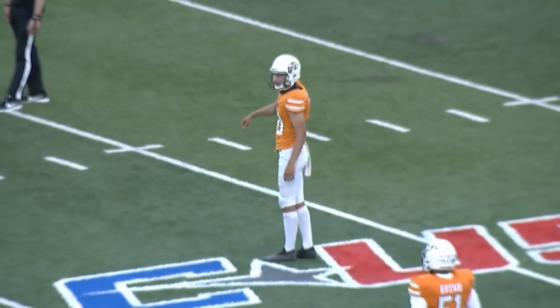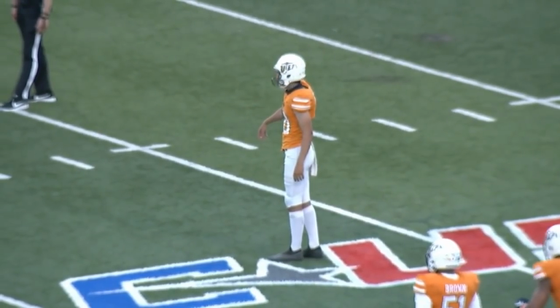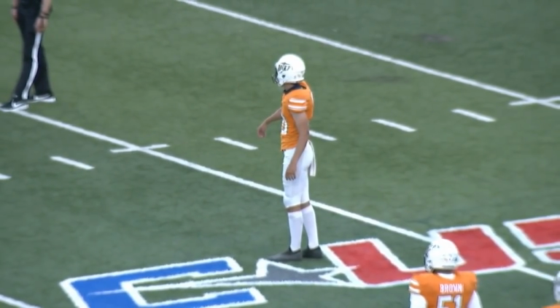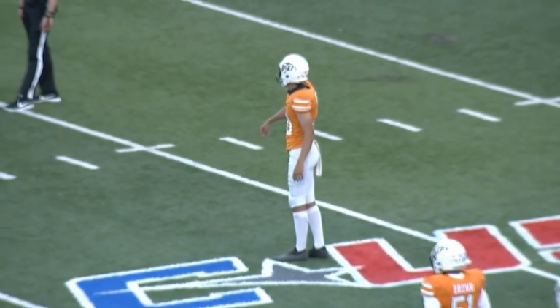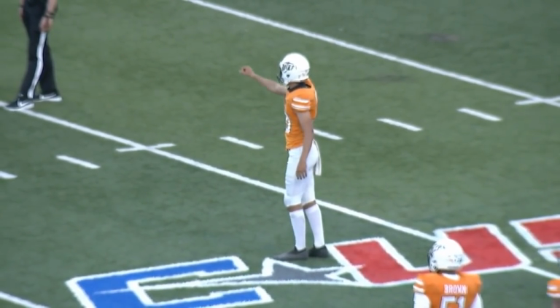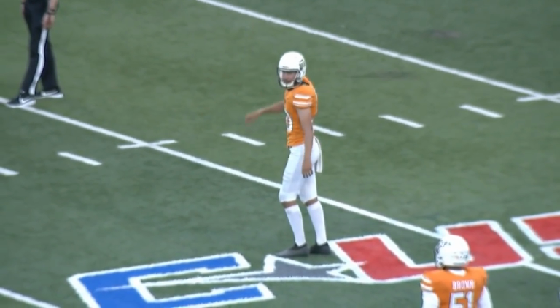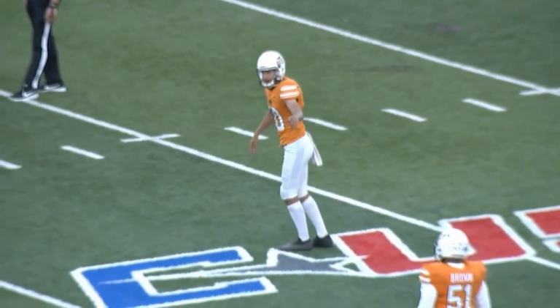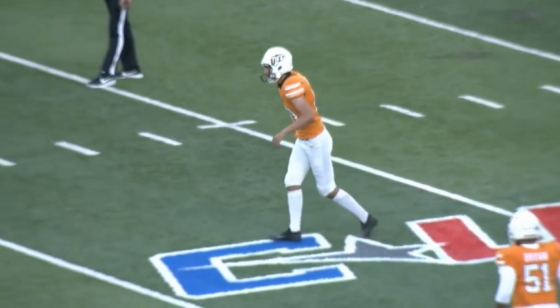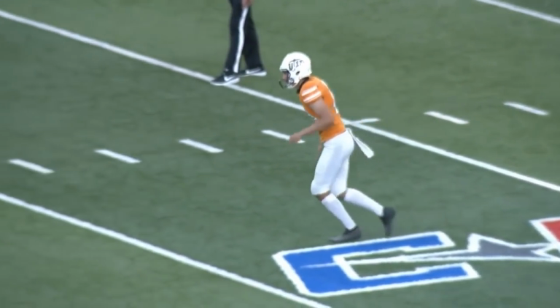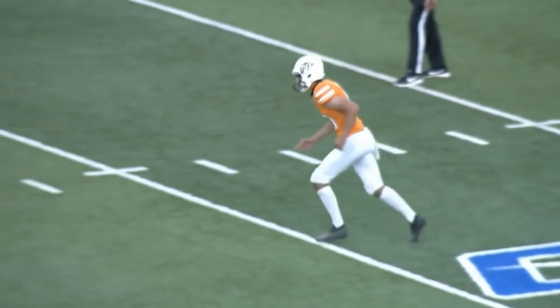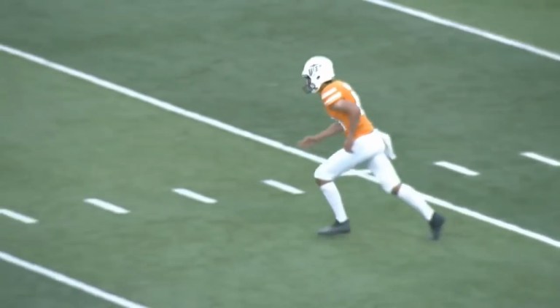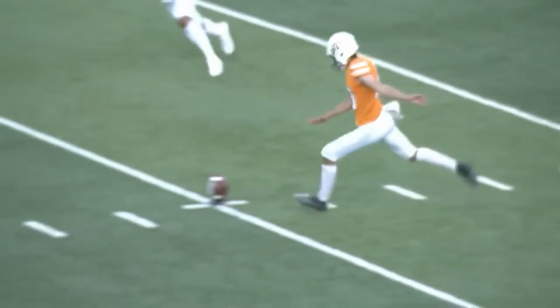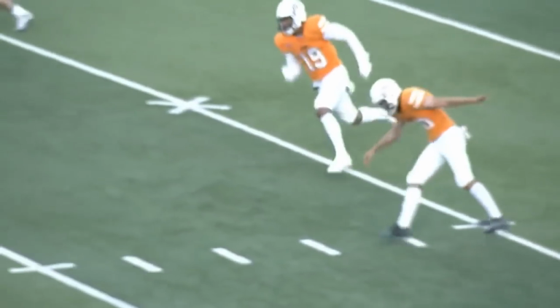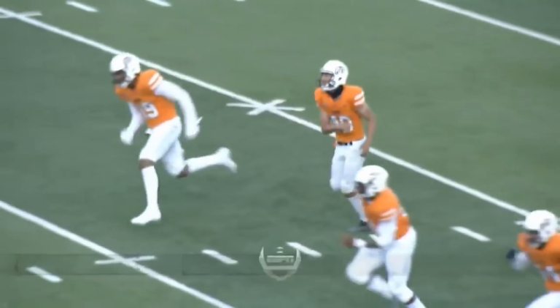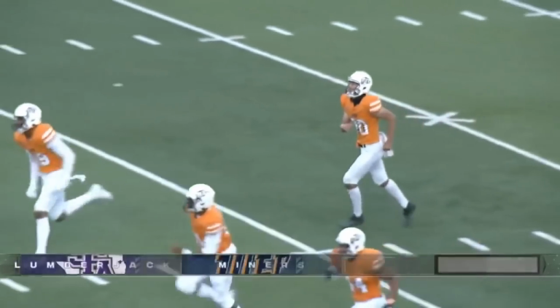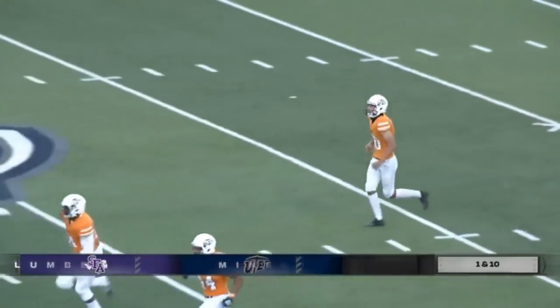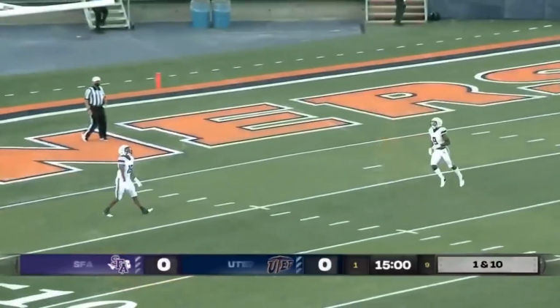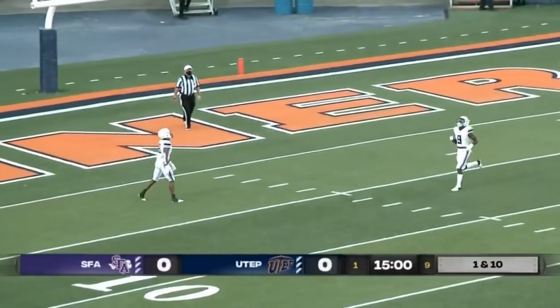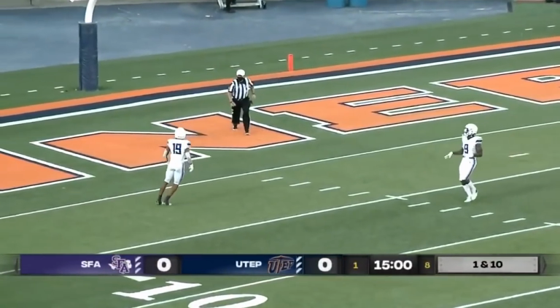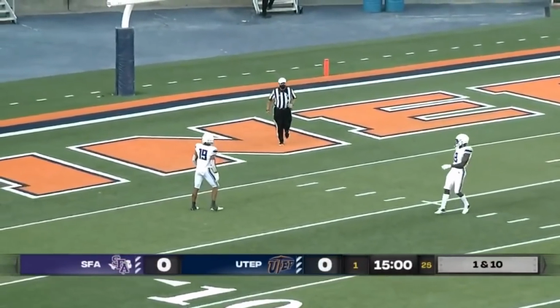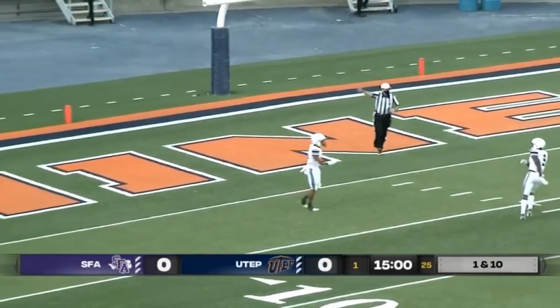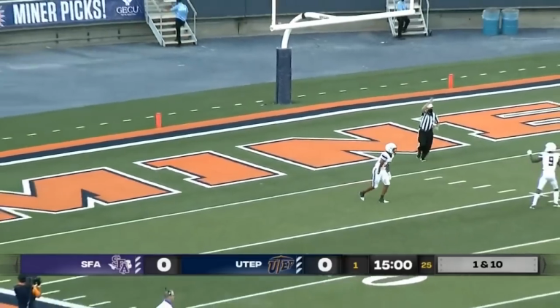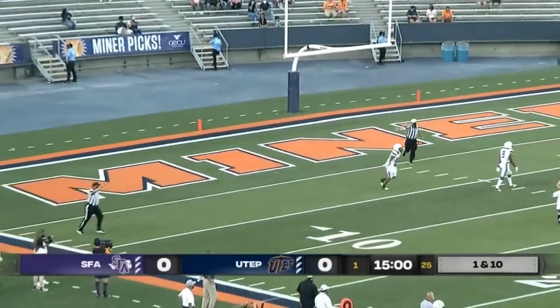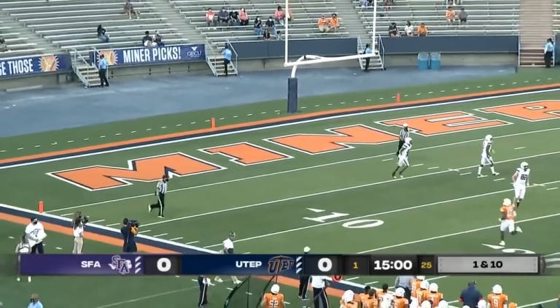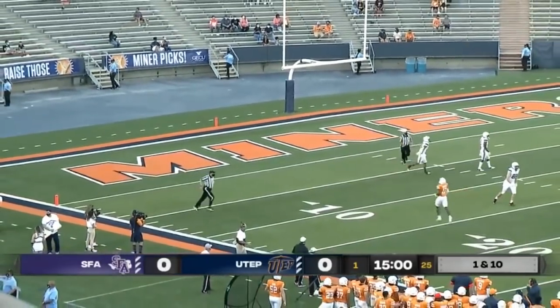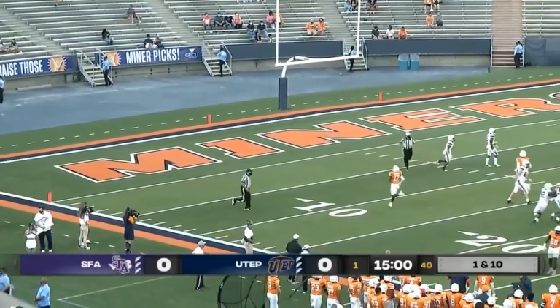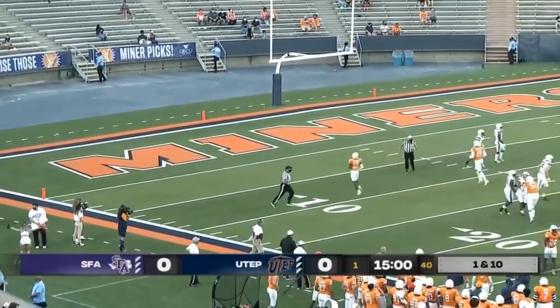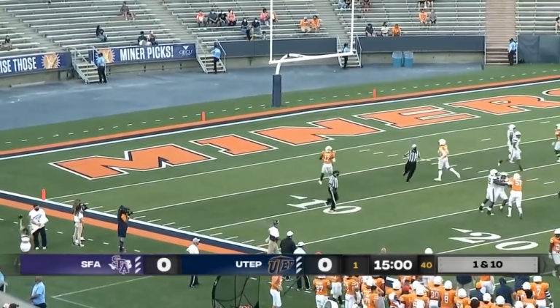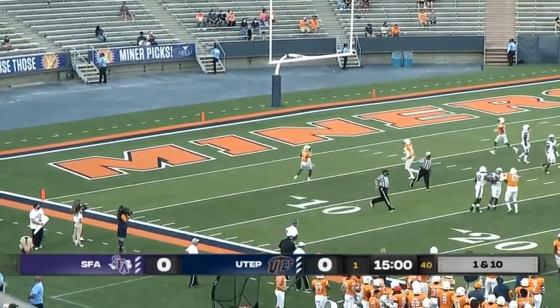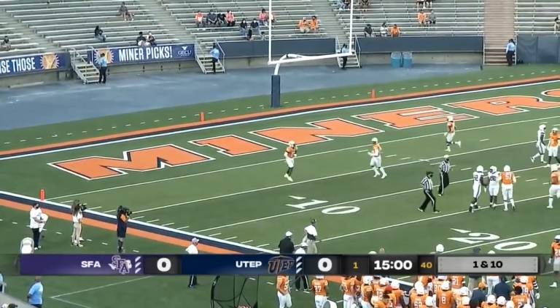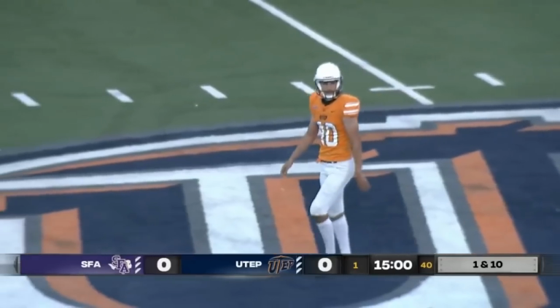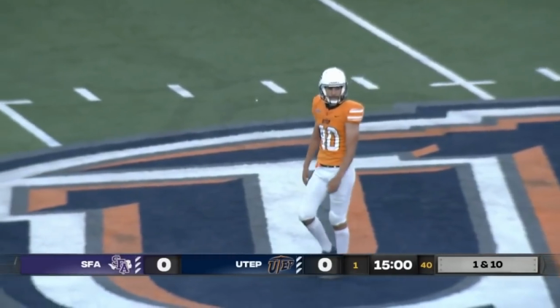We're underway on this first weekend of college football on Labor Day weekend. Gavin Beckley kicks it deep and through the end zone — he does have the wind at his back, and that one goes for a touchback.